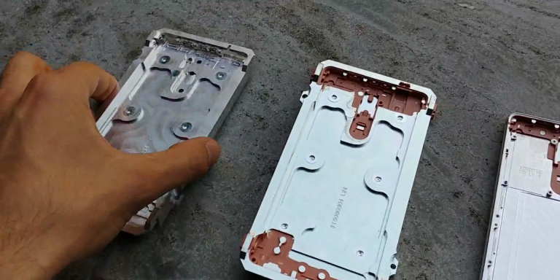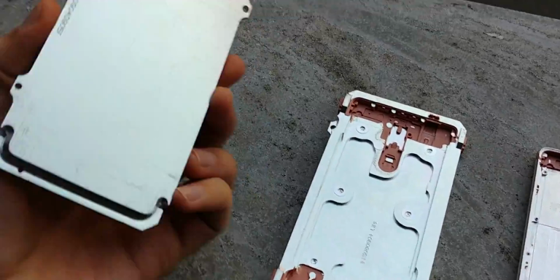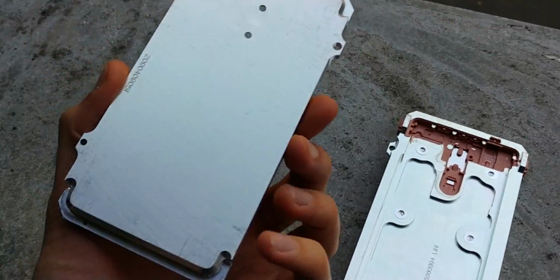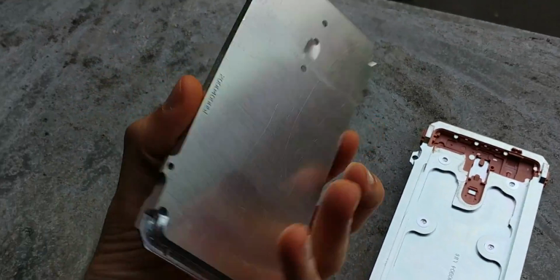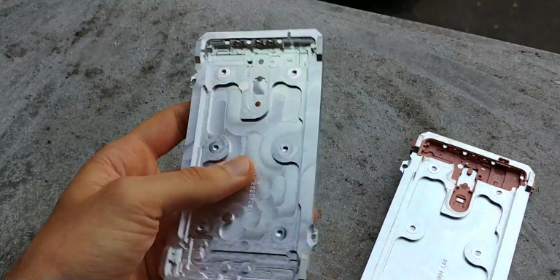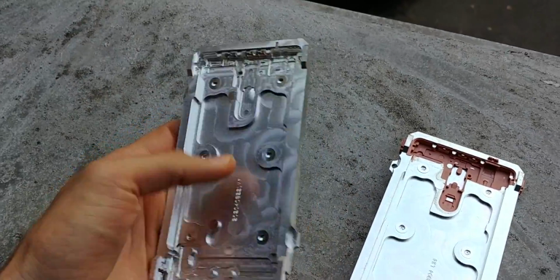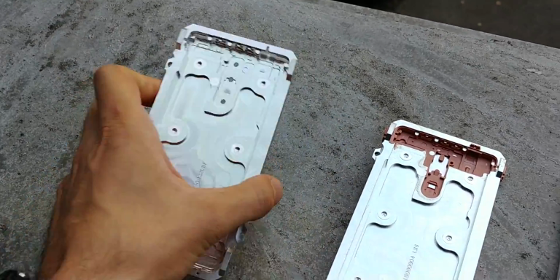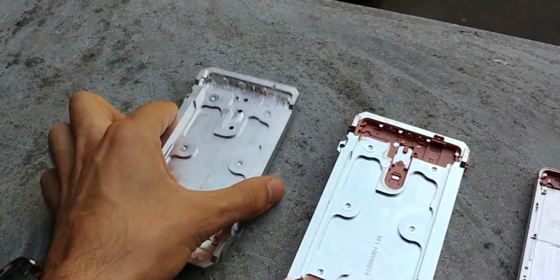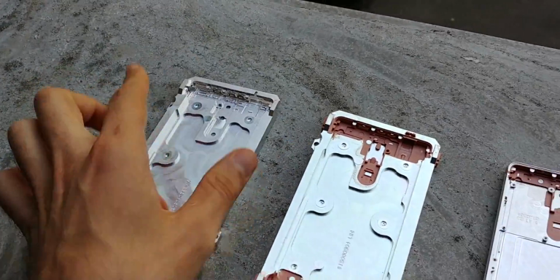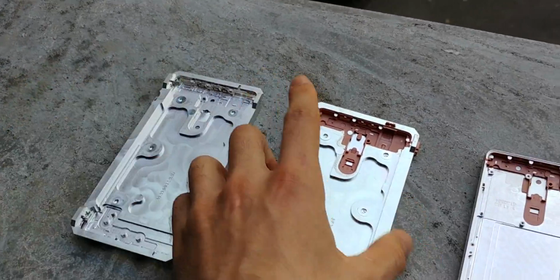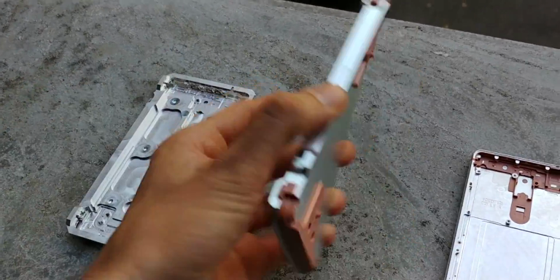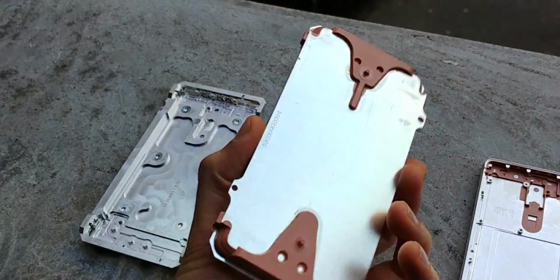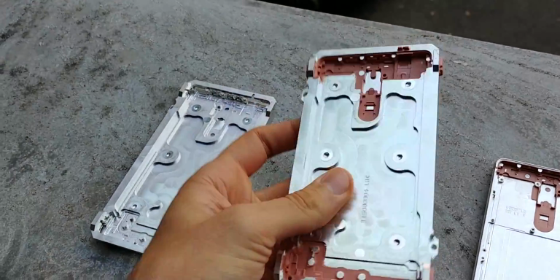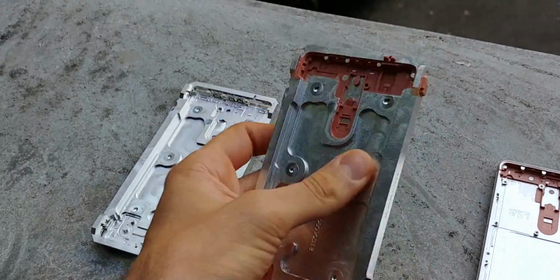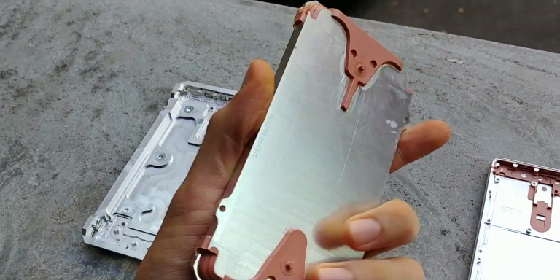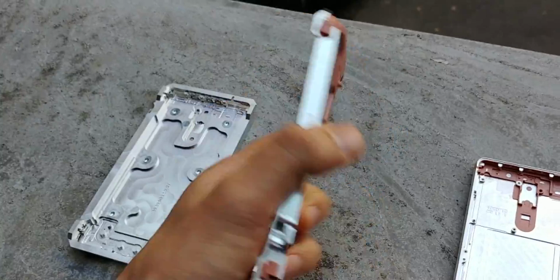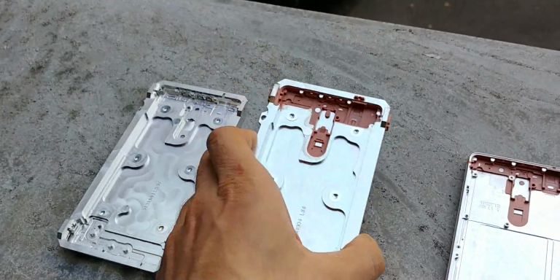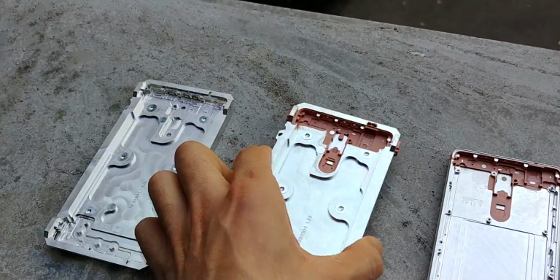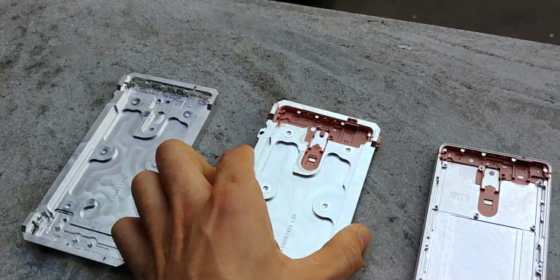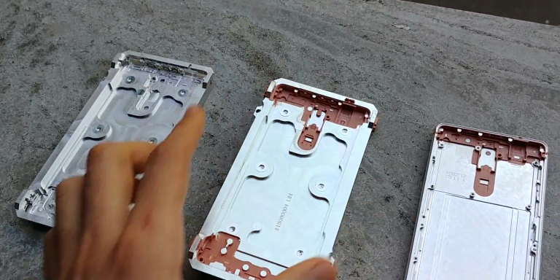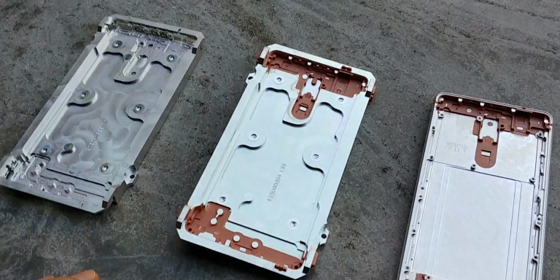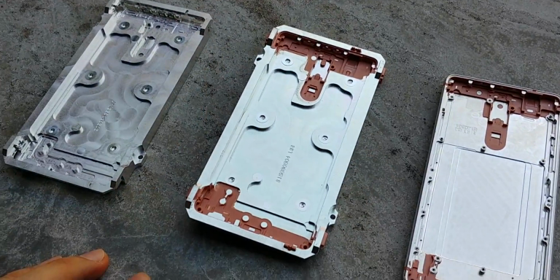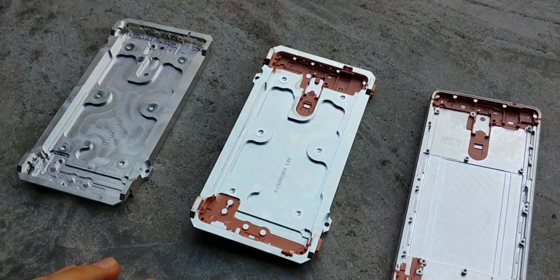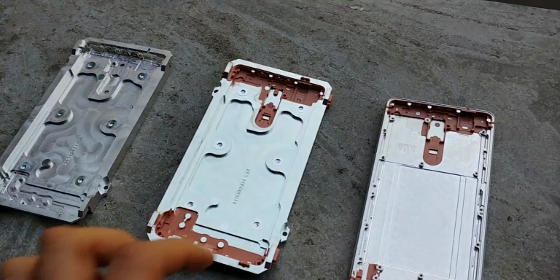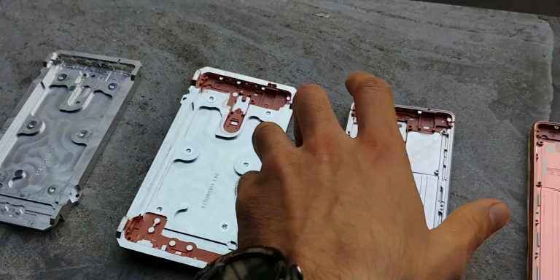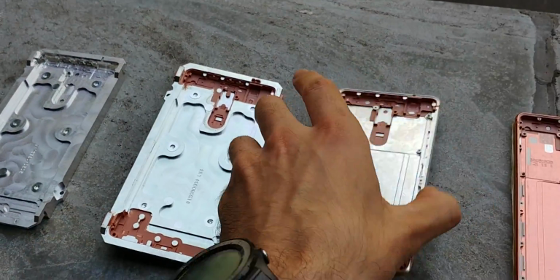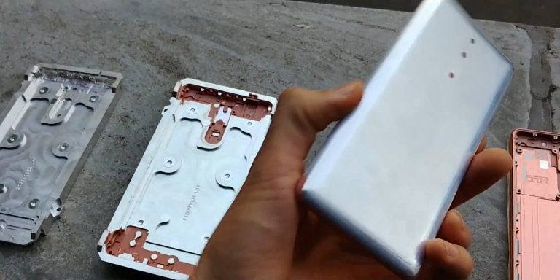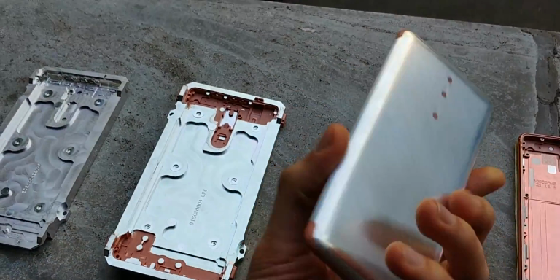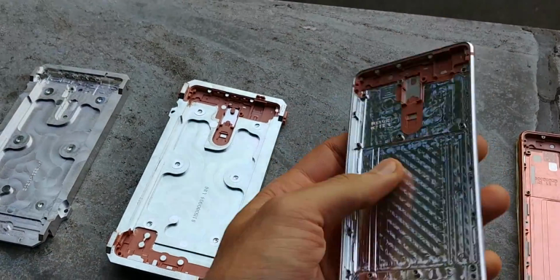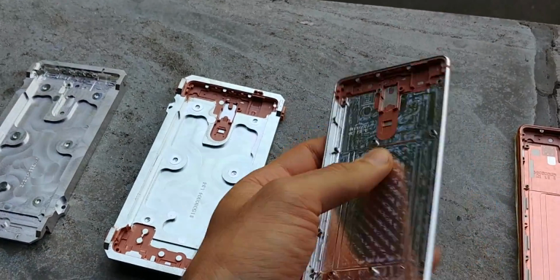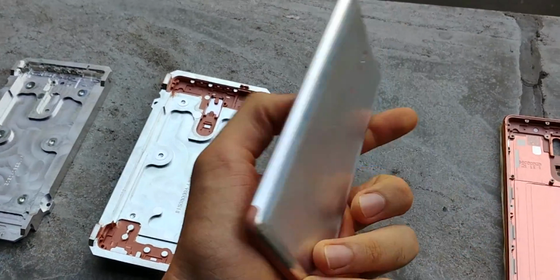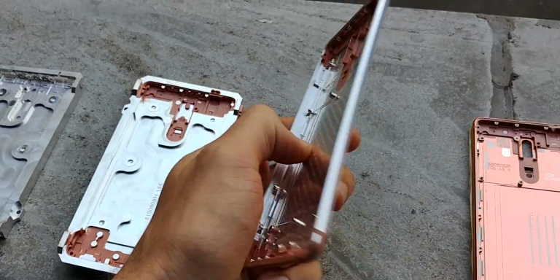So you start off with an aluminium block, then you carve it down, put some plastic bits in it so that you can actually make calls from it, then you get it into the shape that you want.